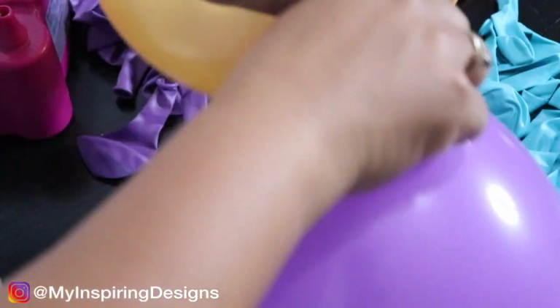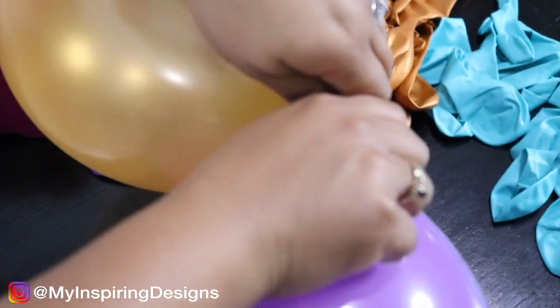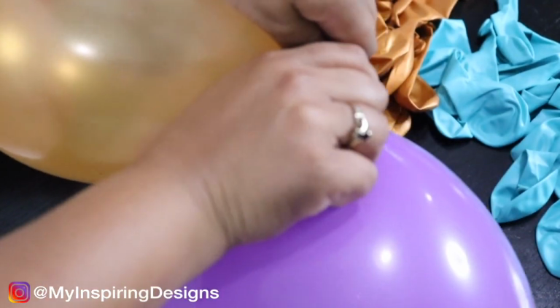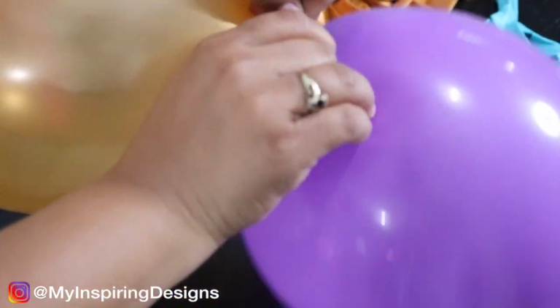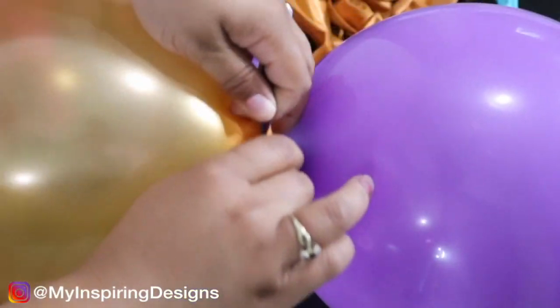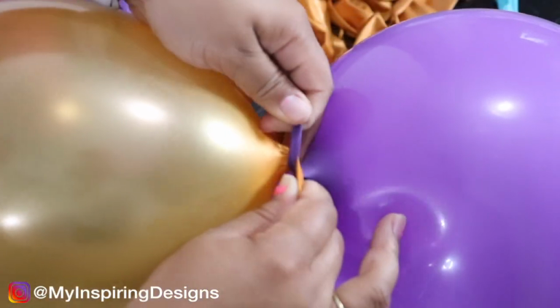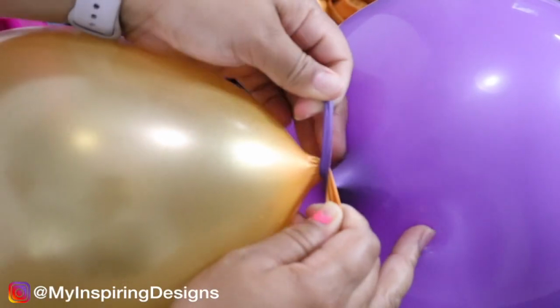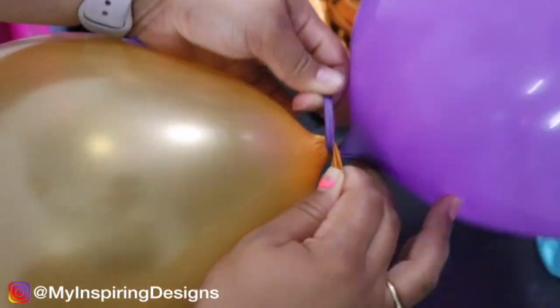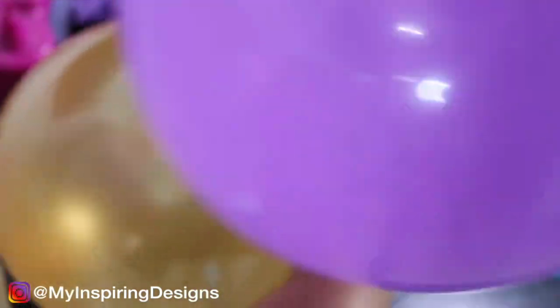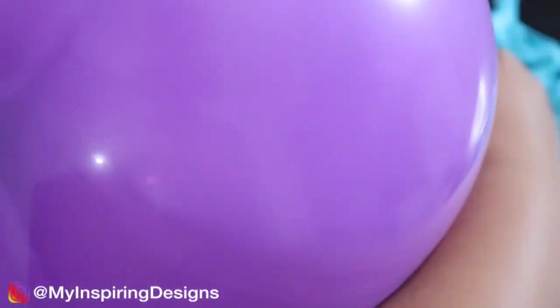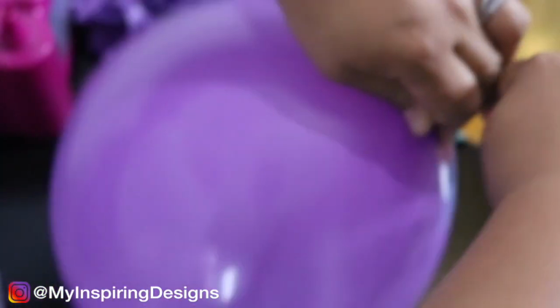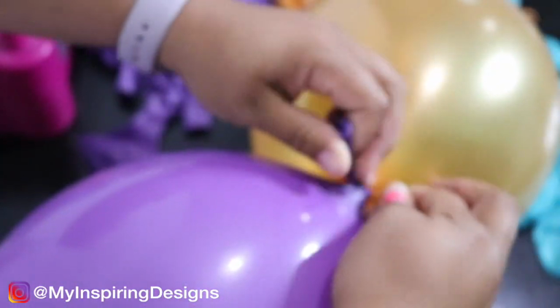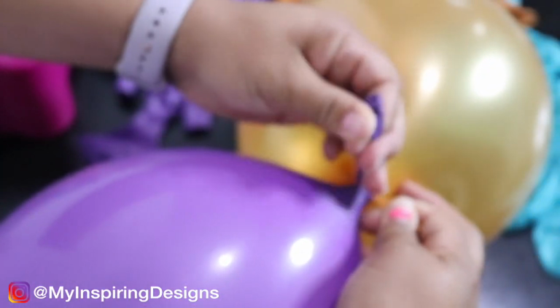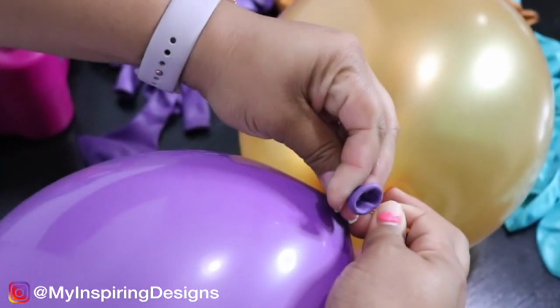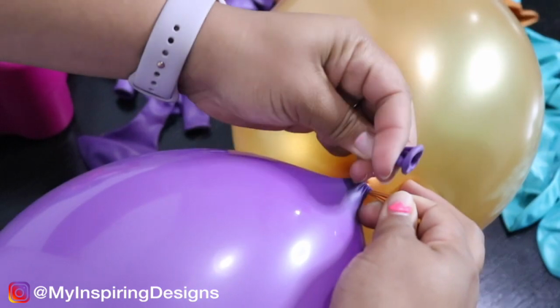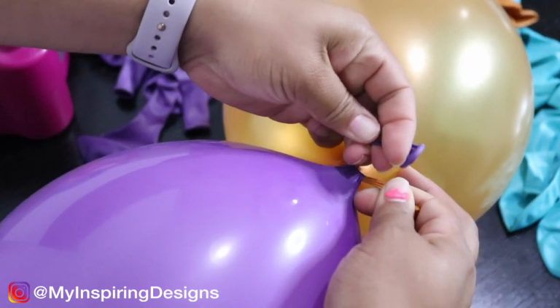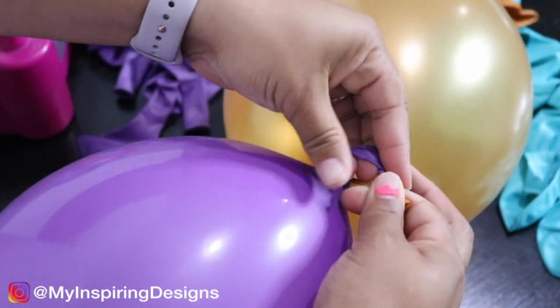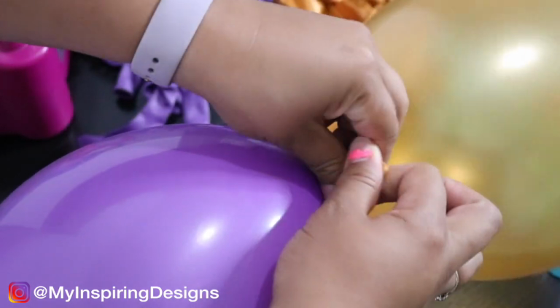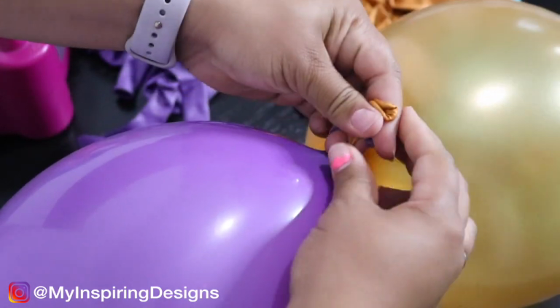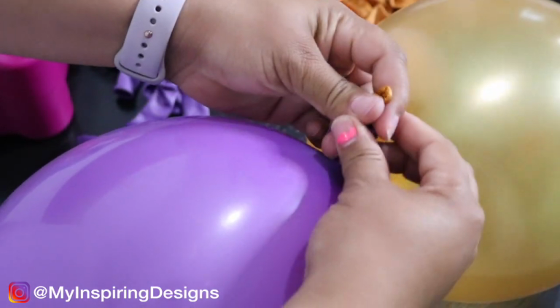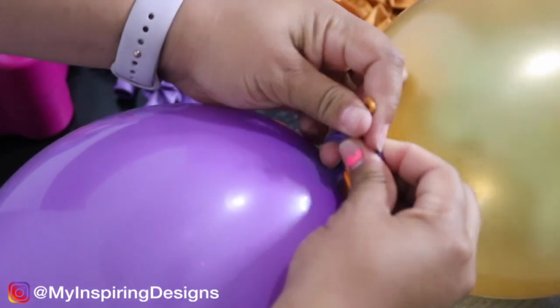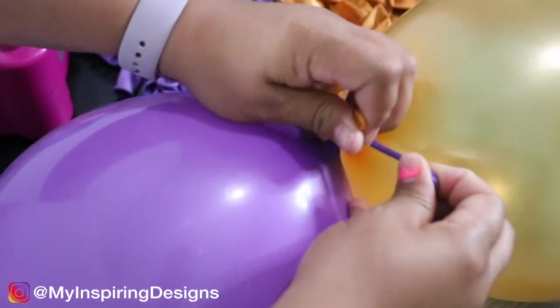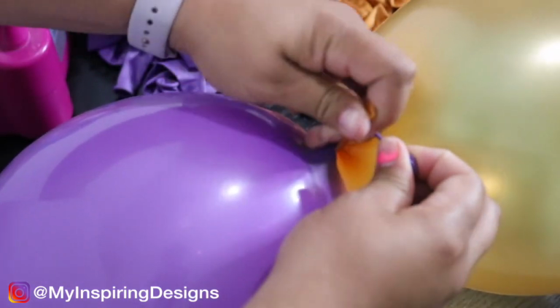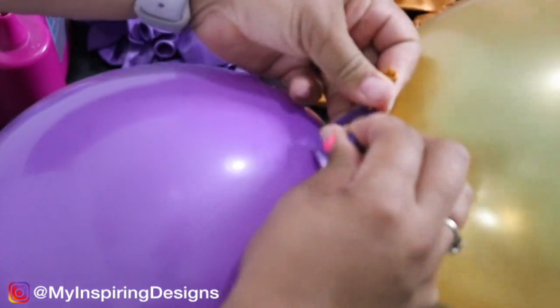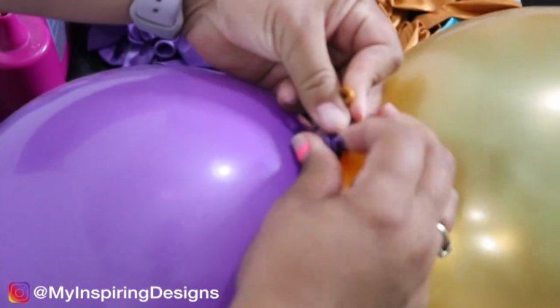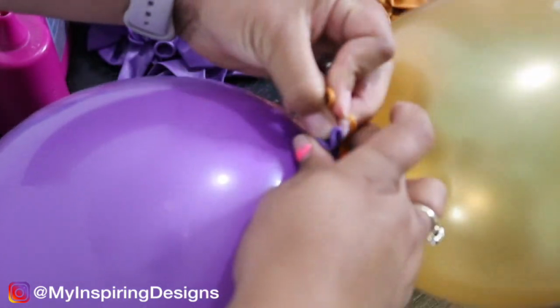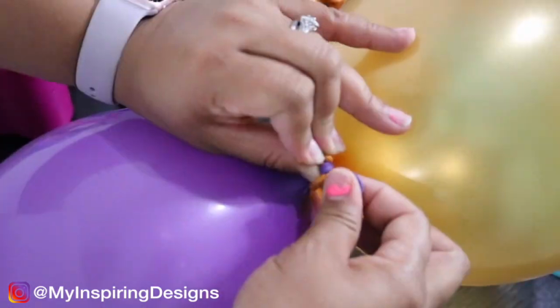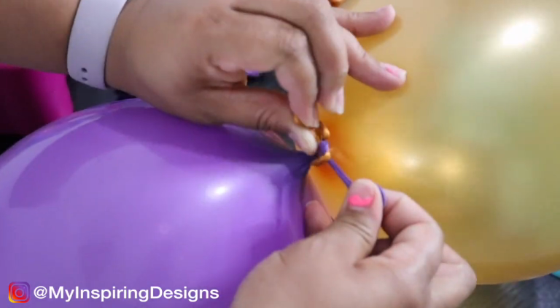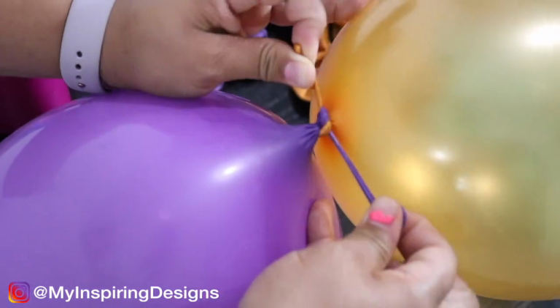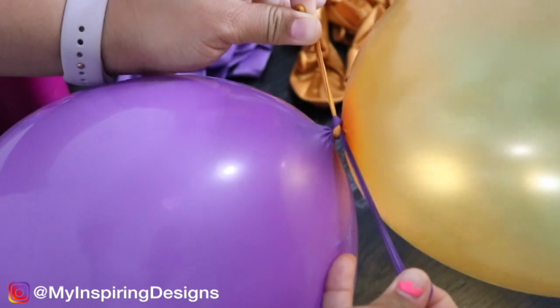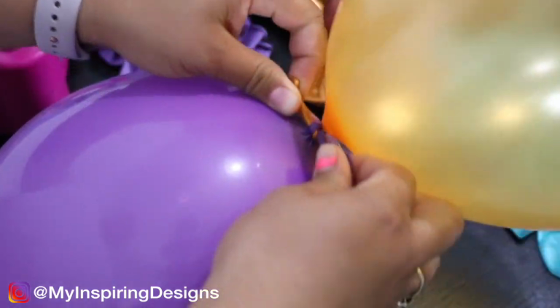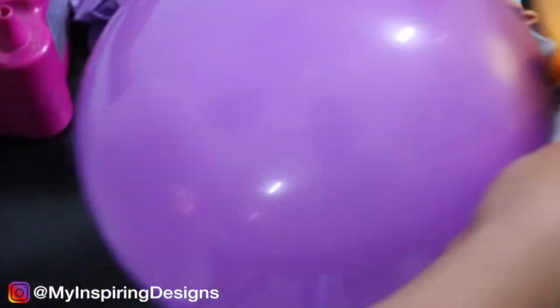Here I'm tying two balloons together, which are called a duplet. I actually showed you step by step in my previous video — if you want, click on the link down below to see how I did it.